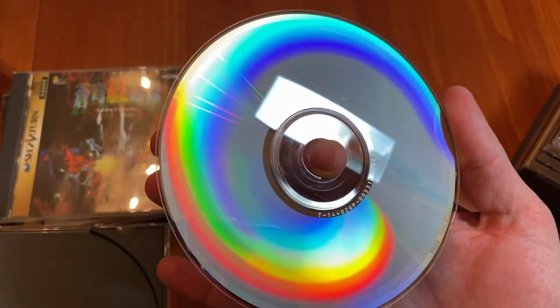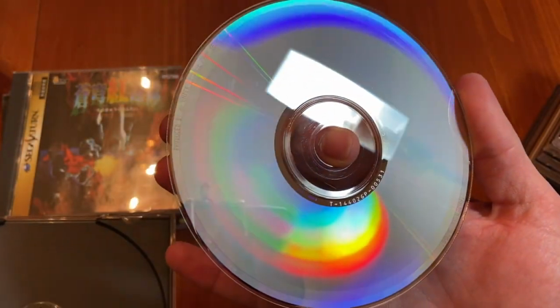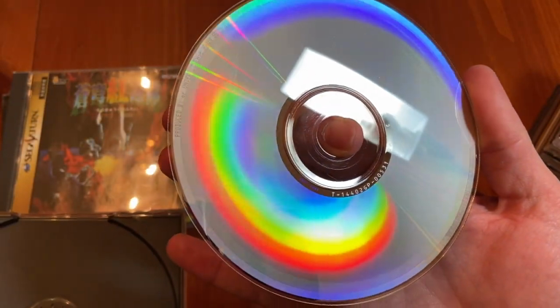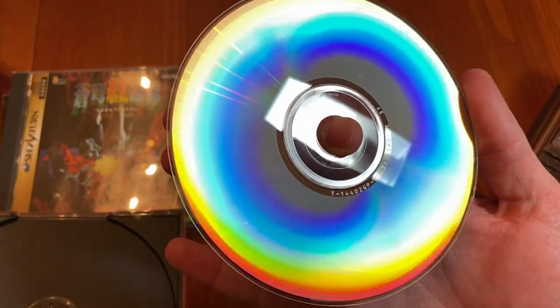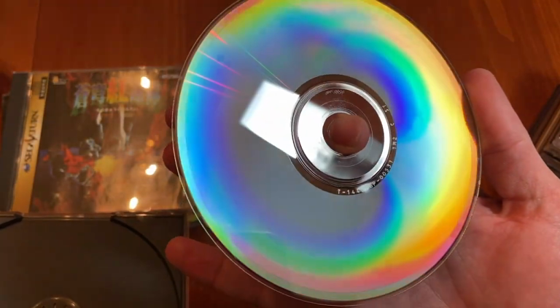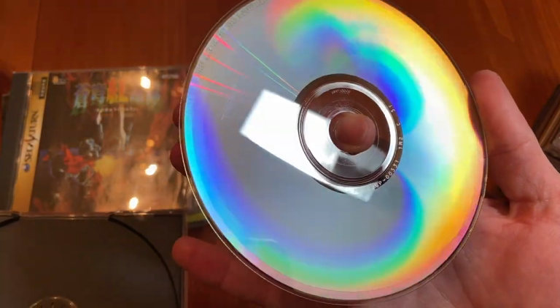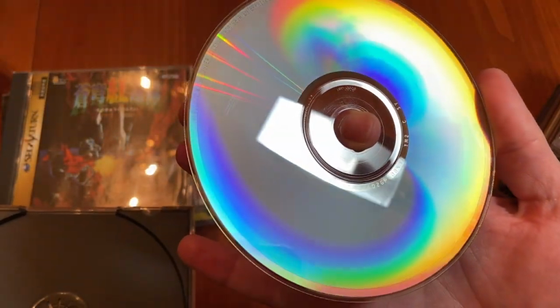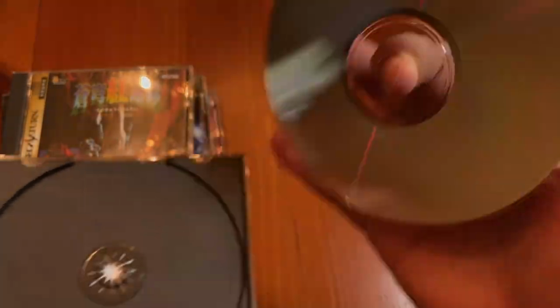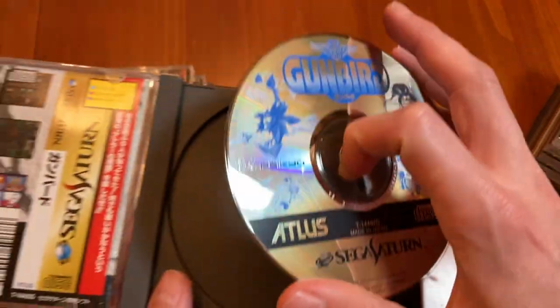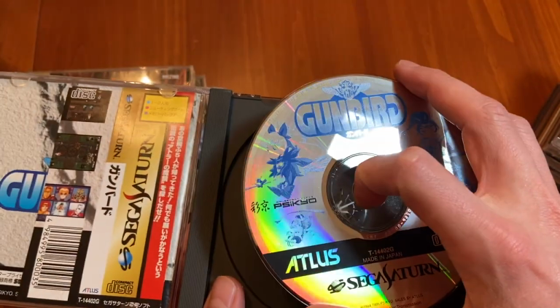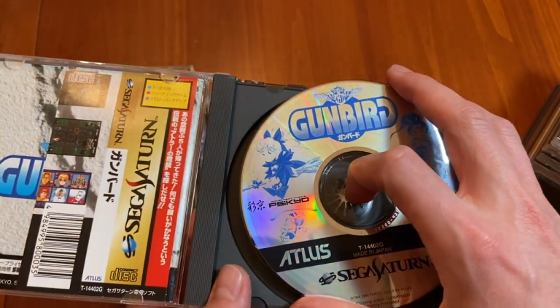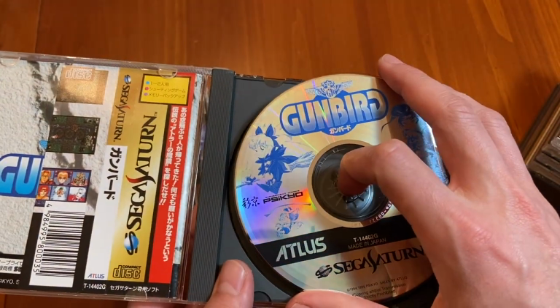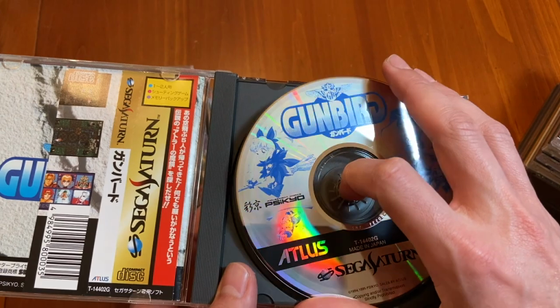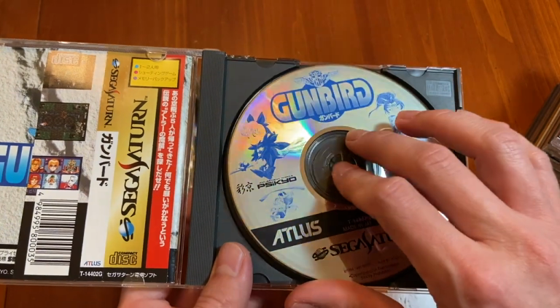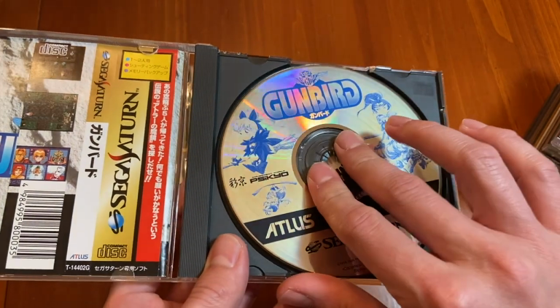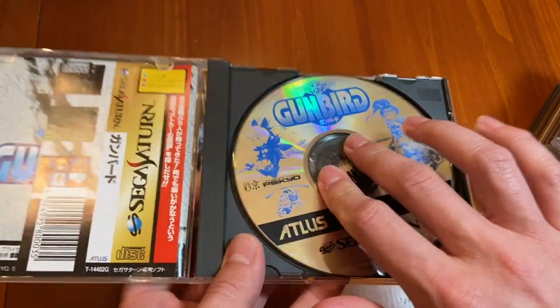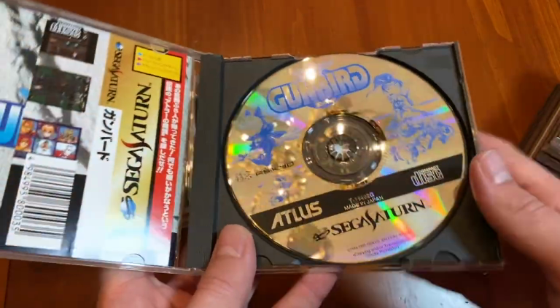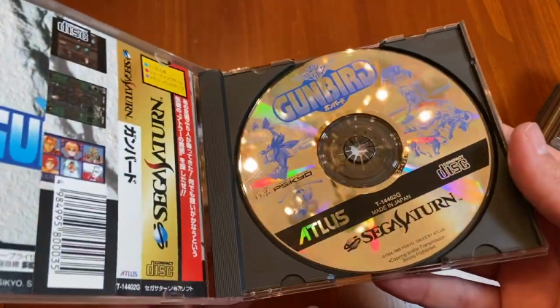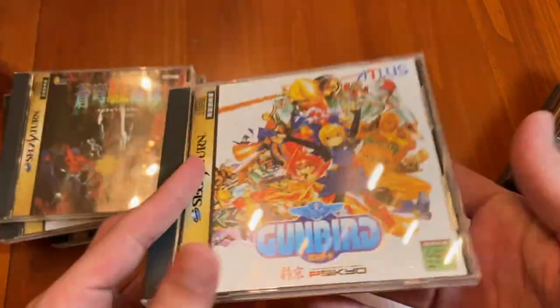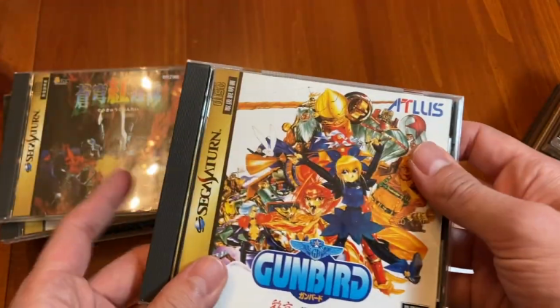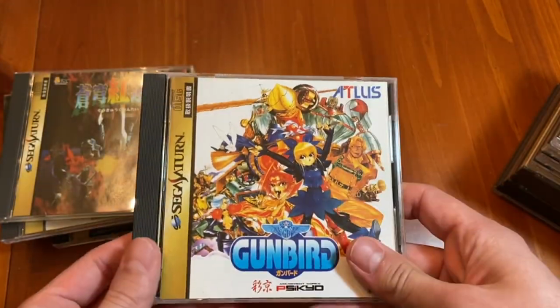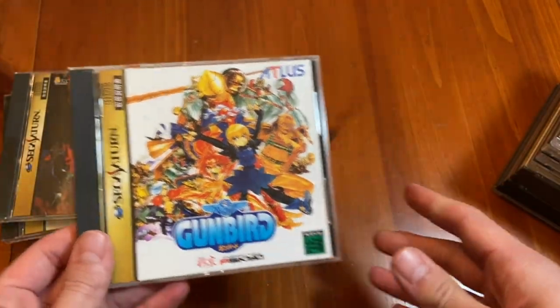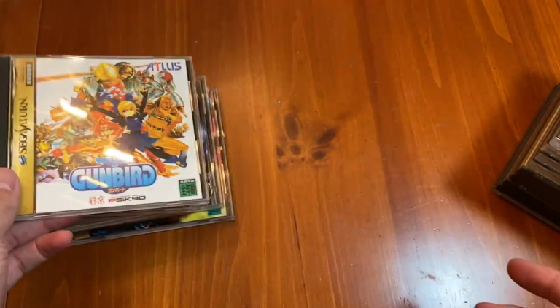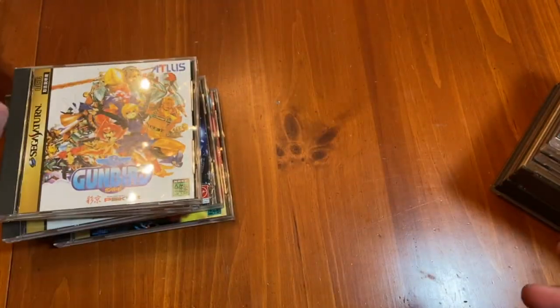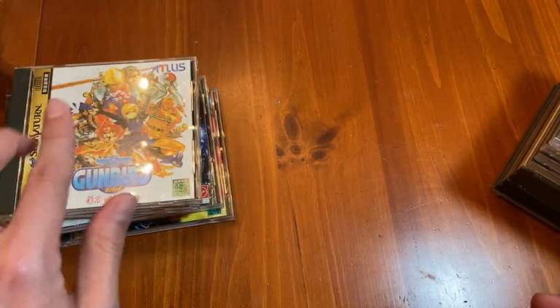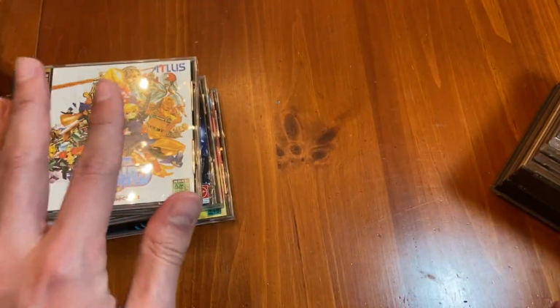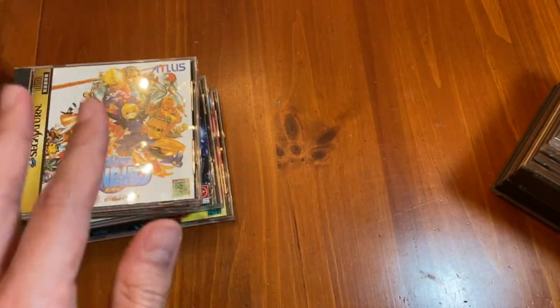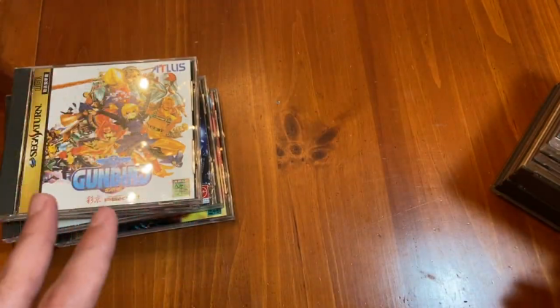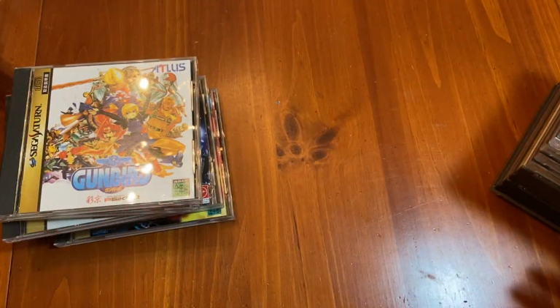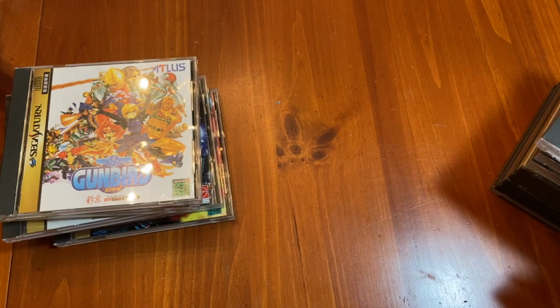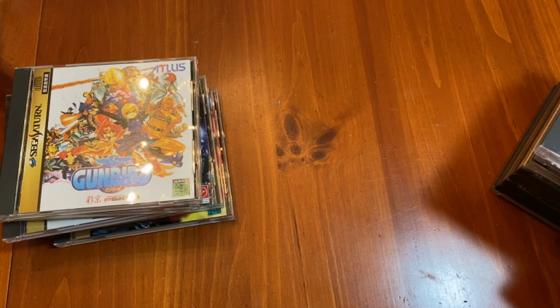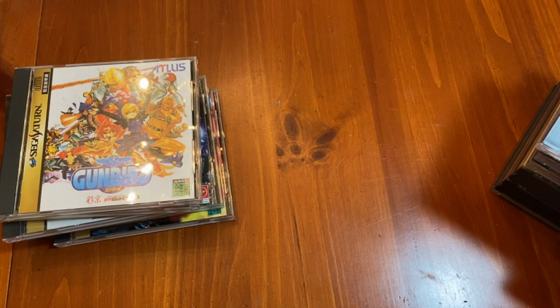My Sega Saturn games have held up quite well compared to my GameCube games, which I often see disc rot on.